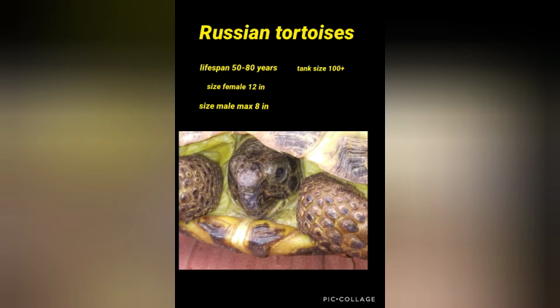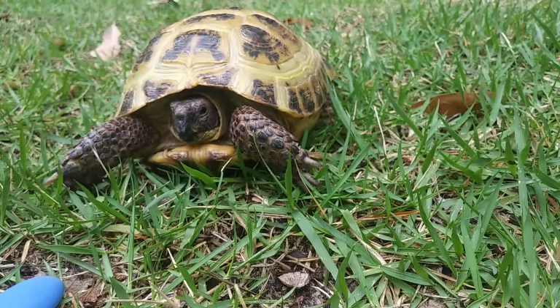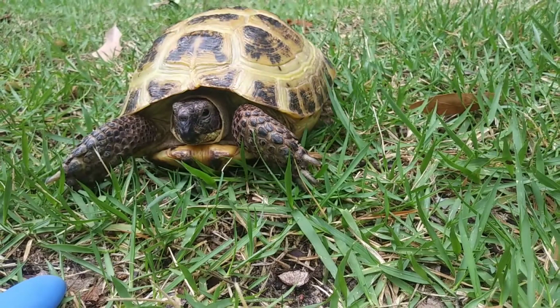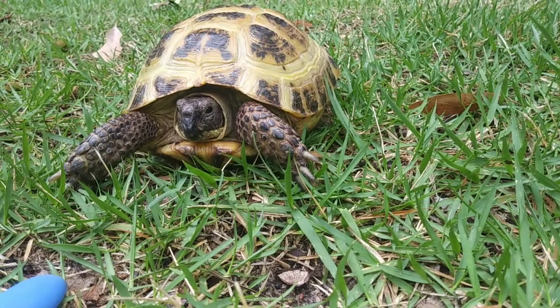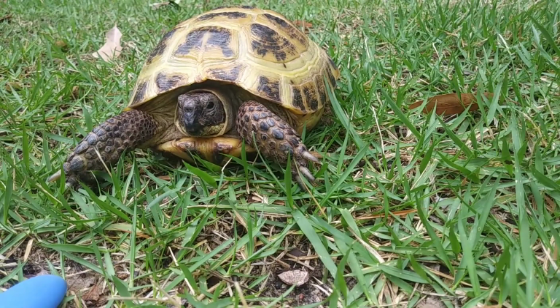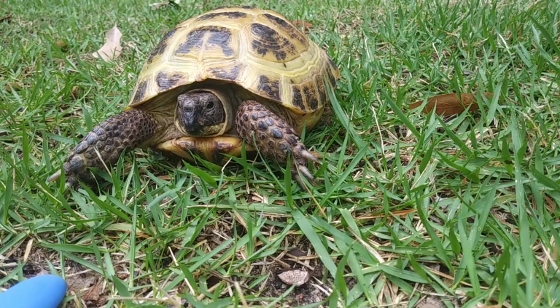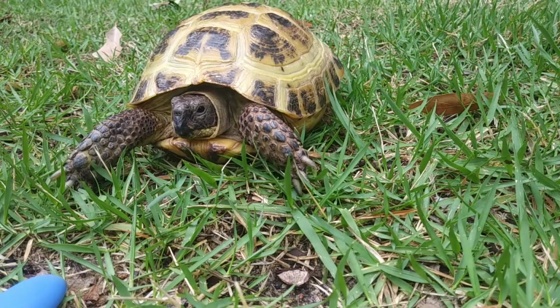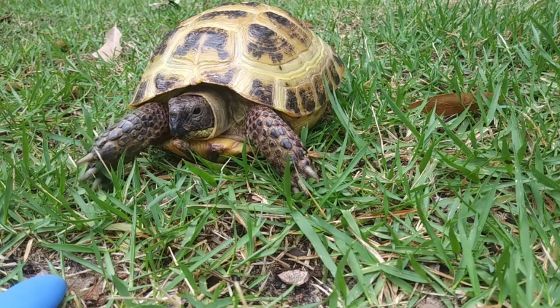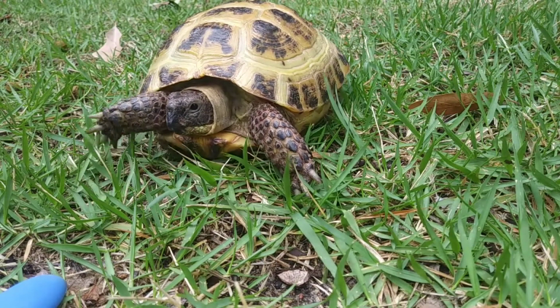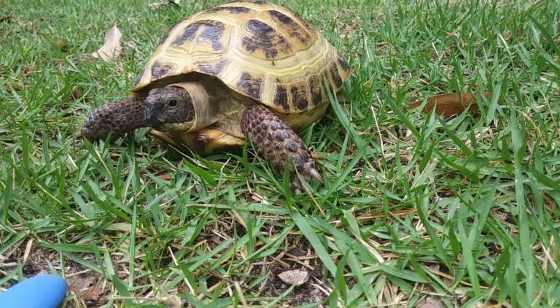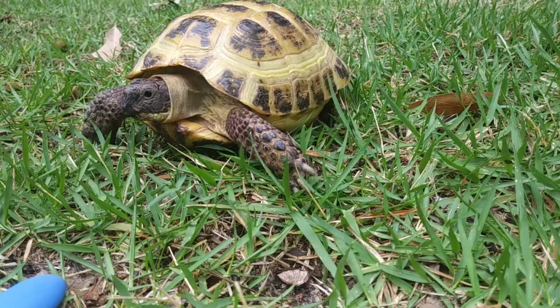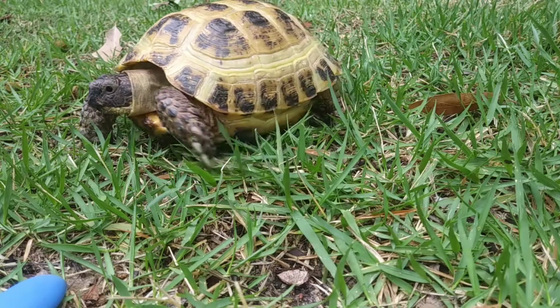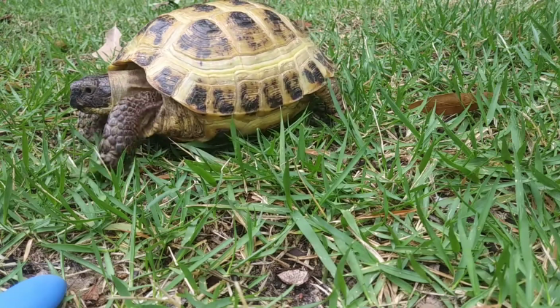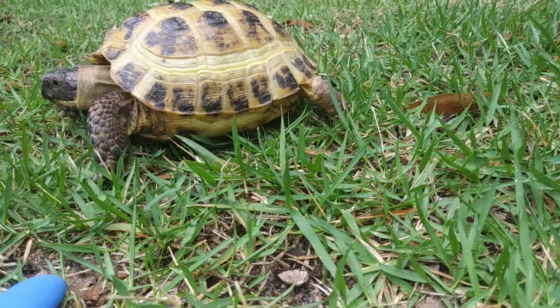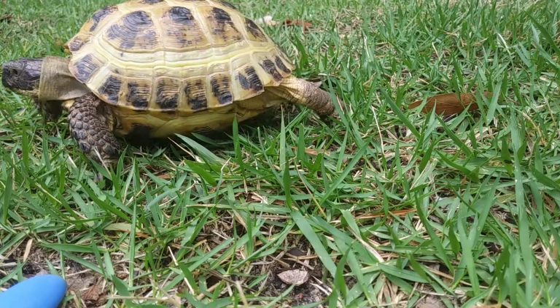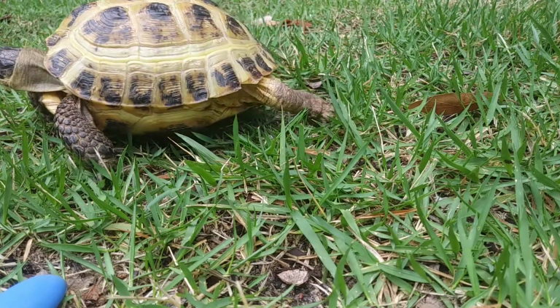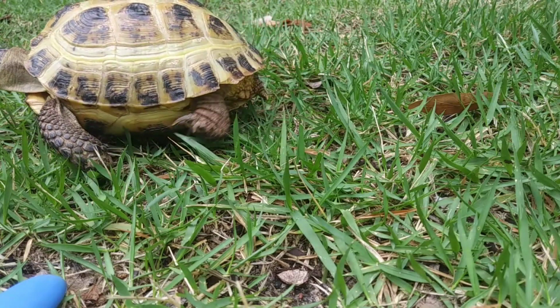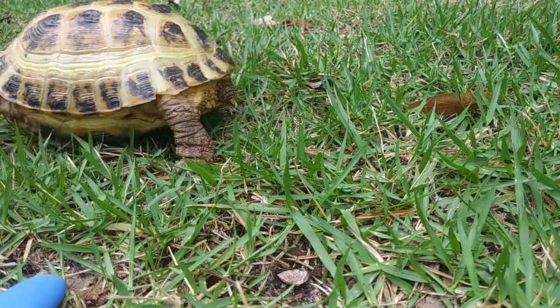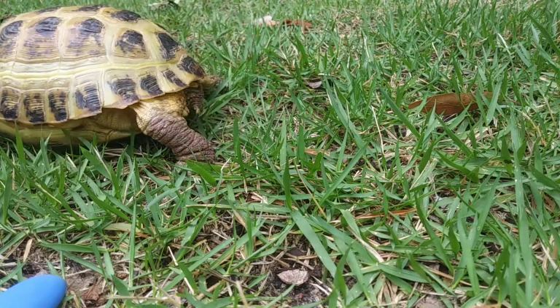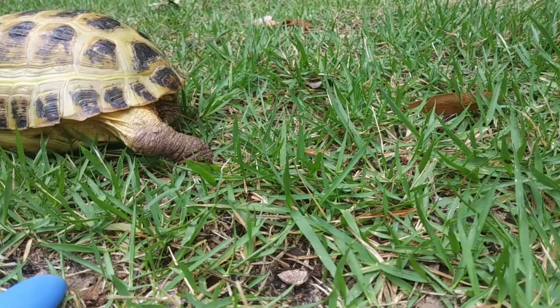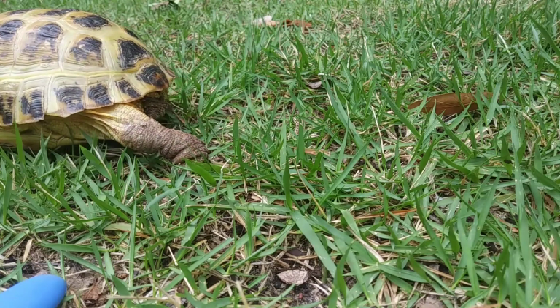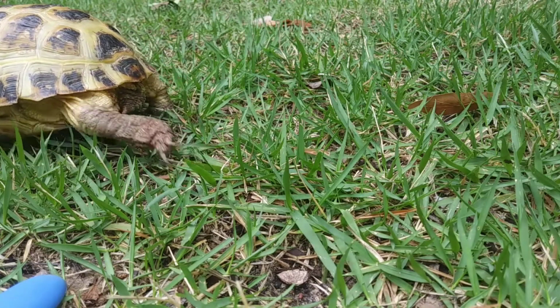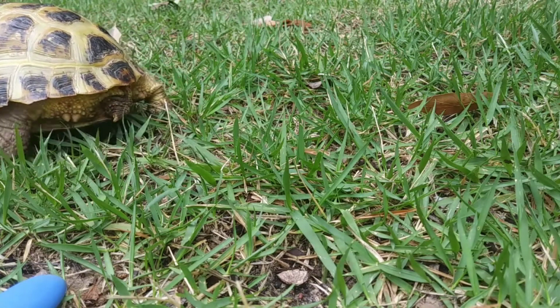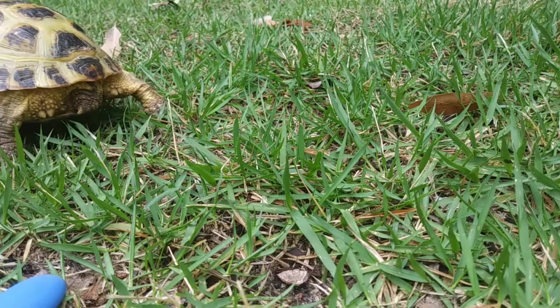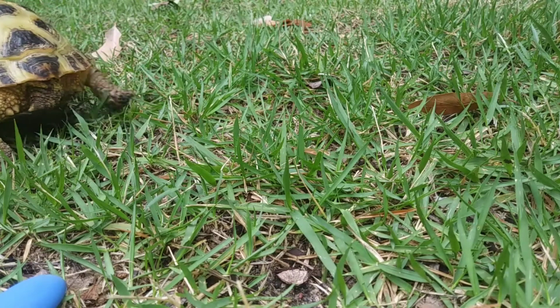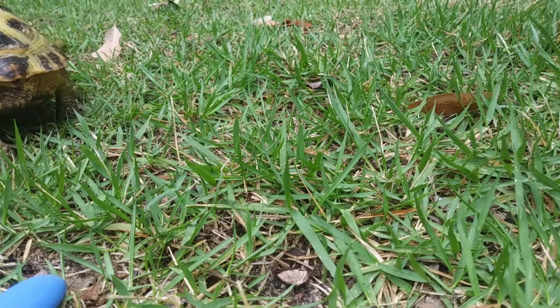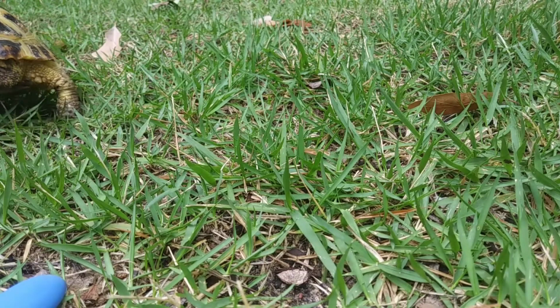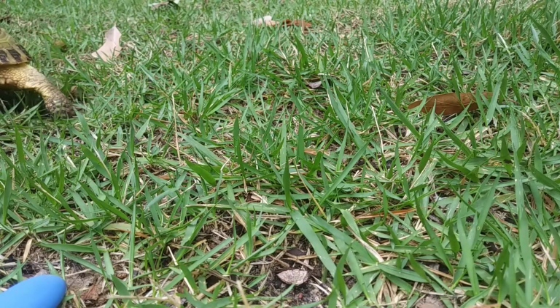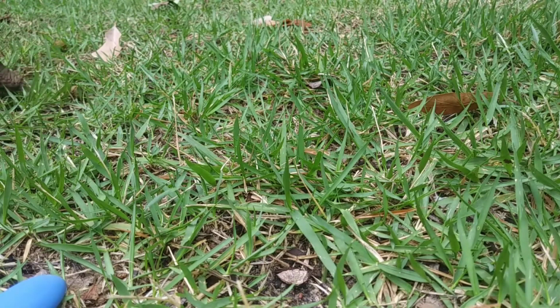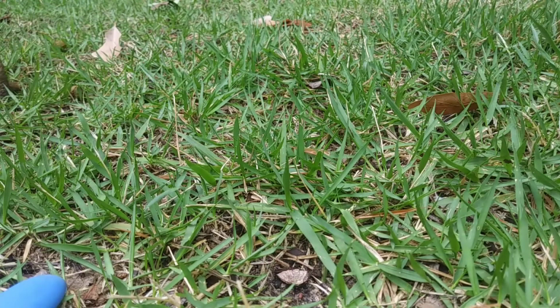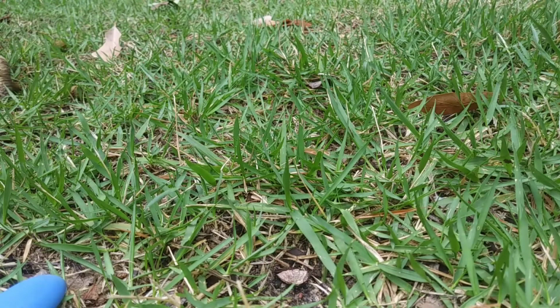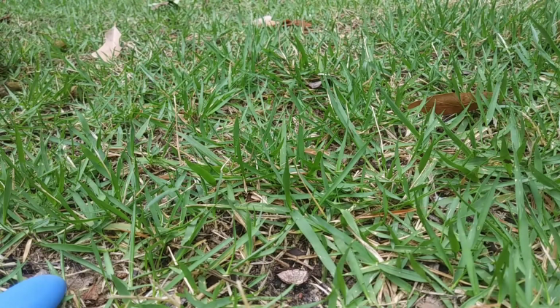Tortoises can live in wooden pens both indoors and outside depending on your area. Most places in the United States they can live outside during the summer, and sometimes even all year round.